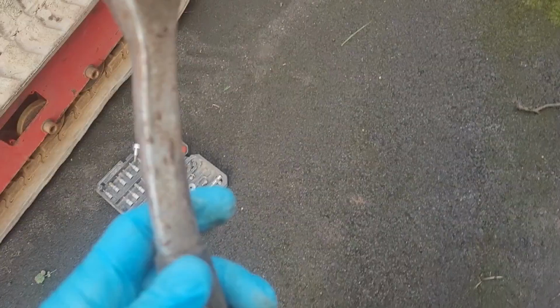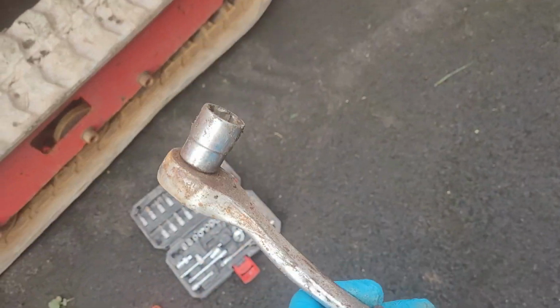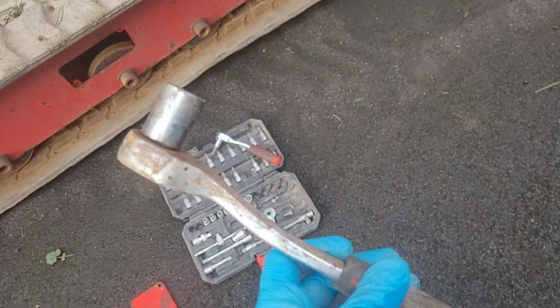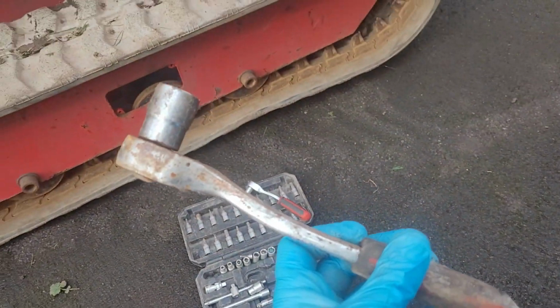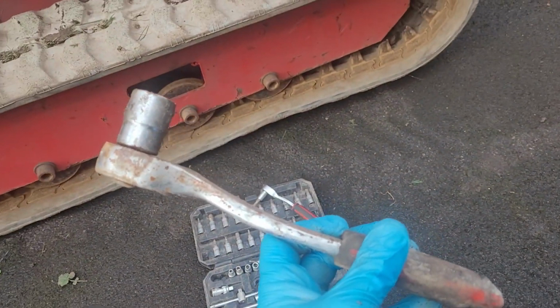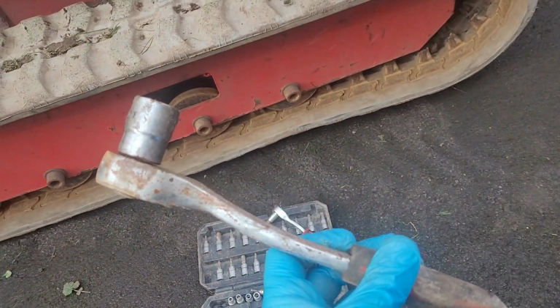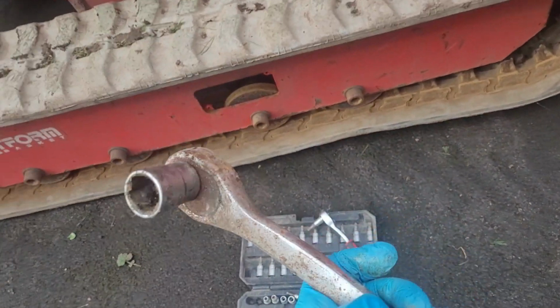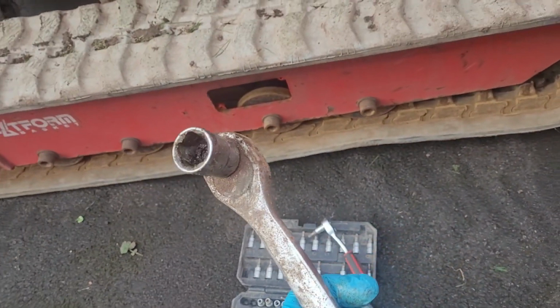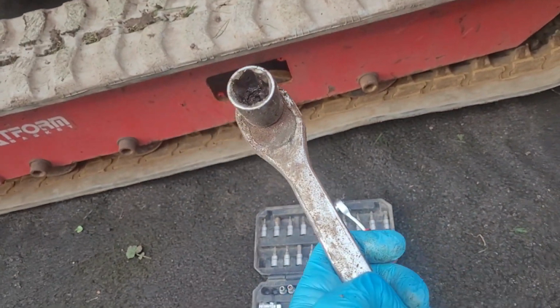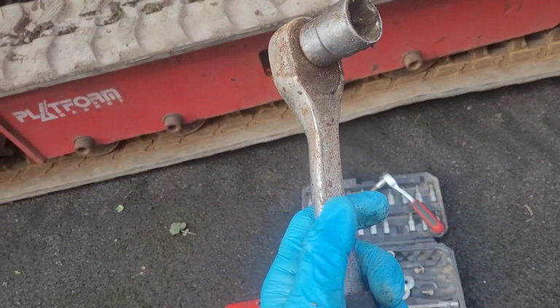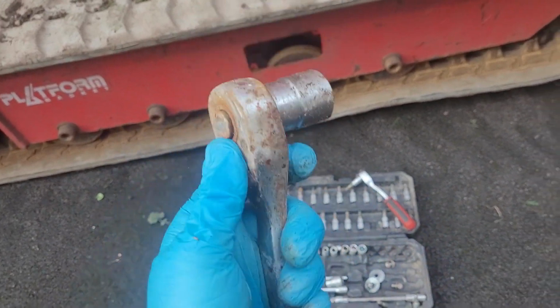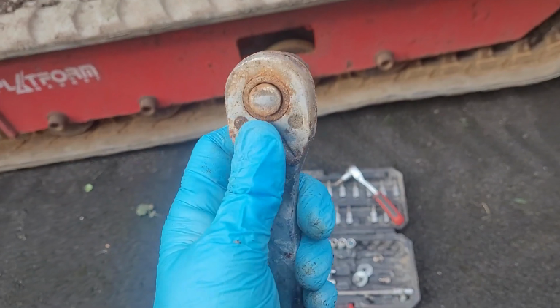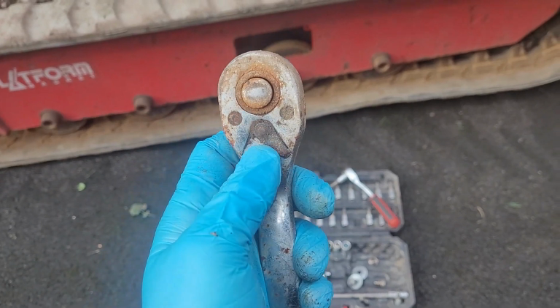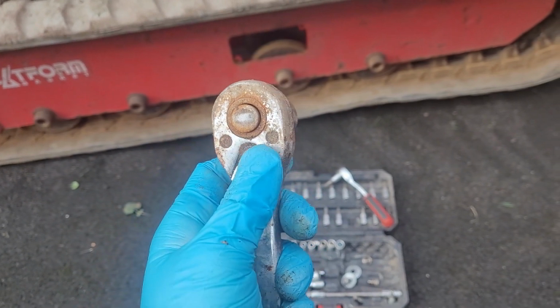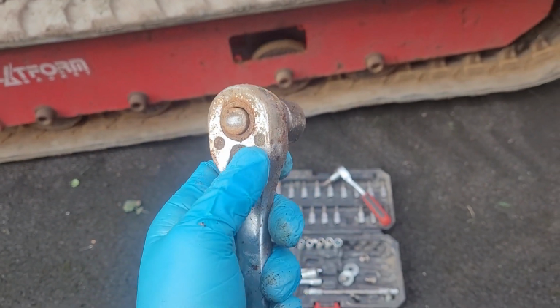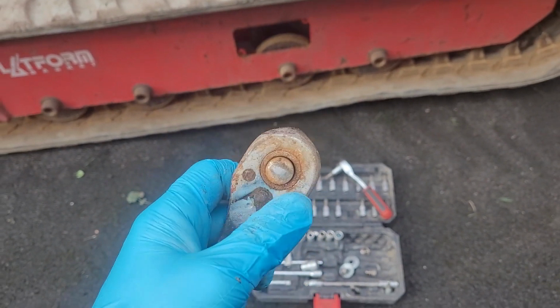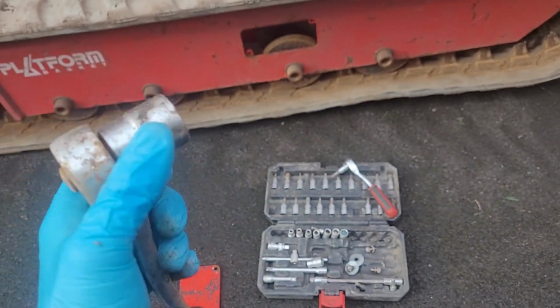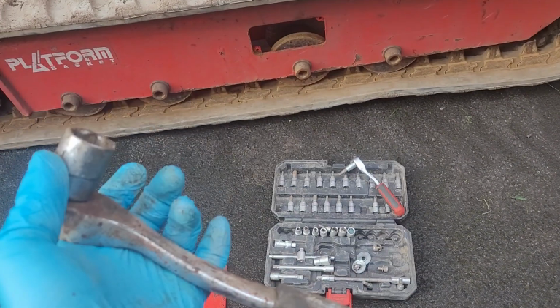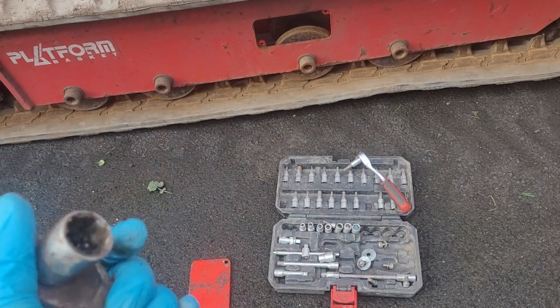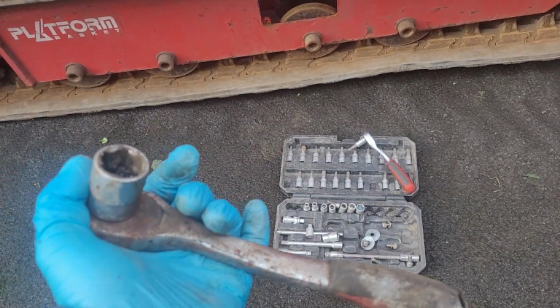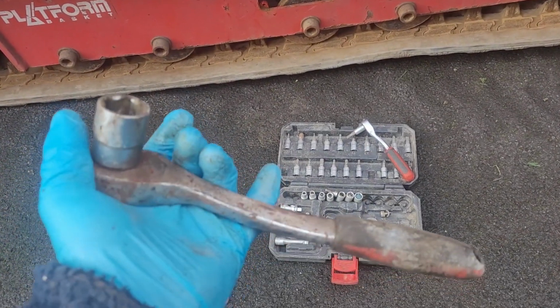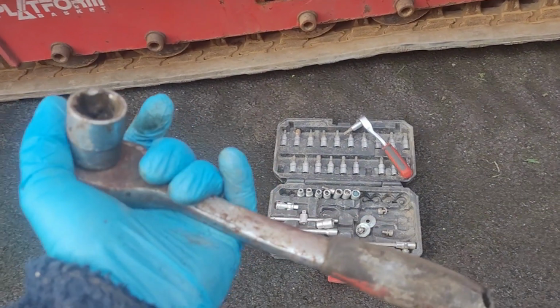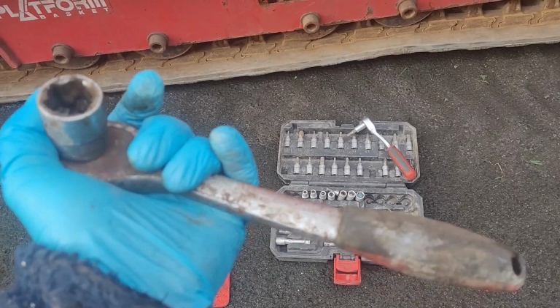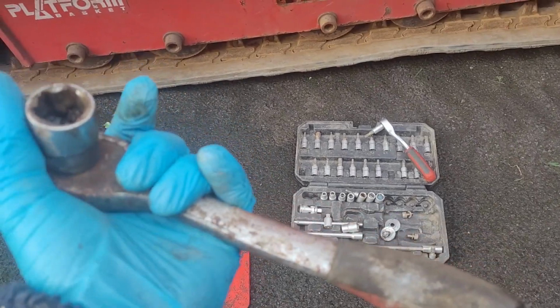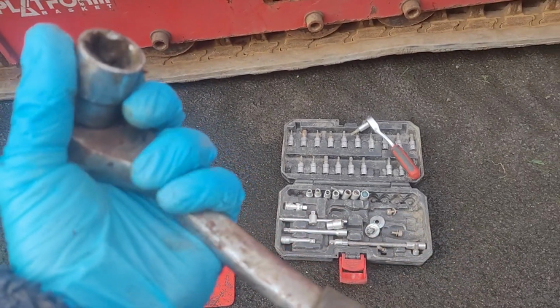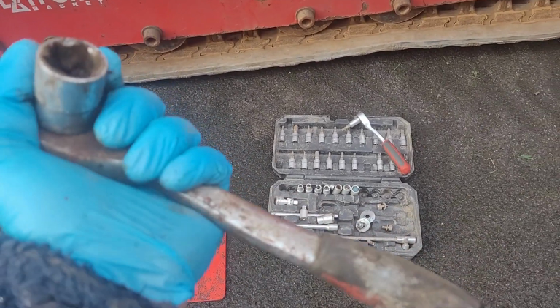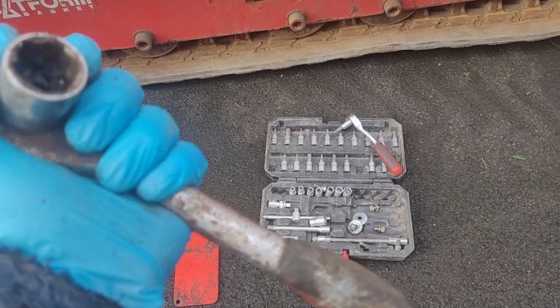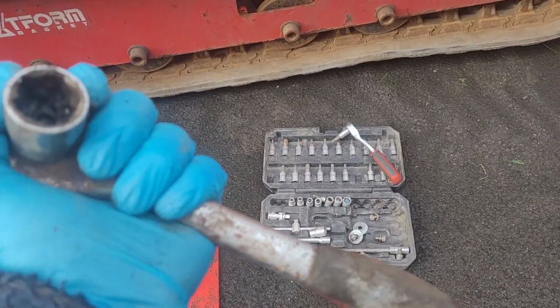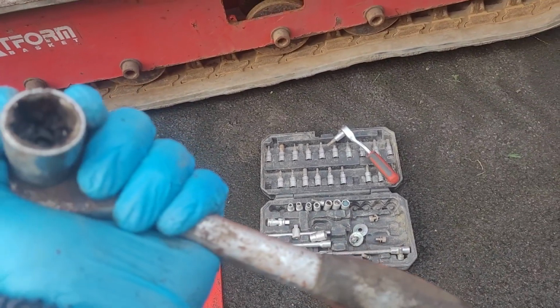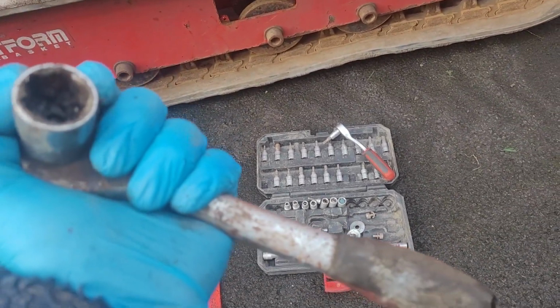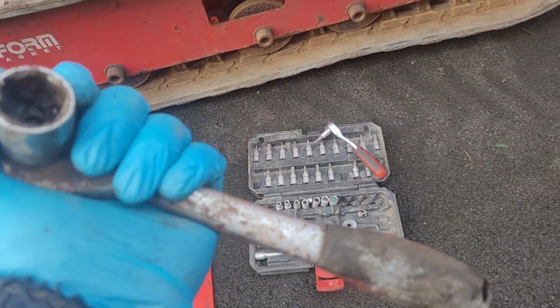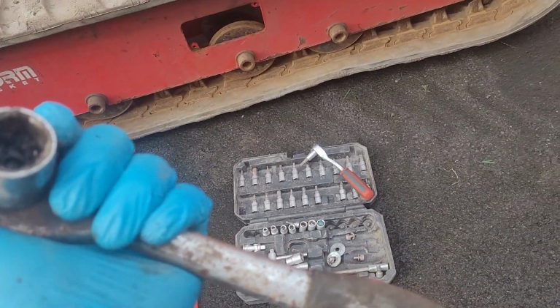I actually have a special socket spanner for this job — a dirty one. Unfortunately this kind of thing does happen often enough to warrant having its own tools to do the job when it happens.